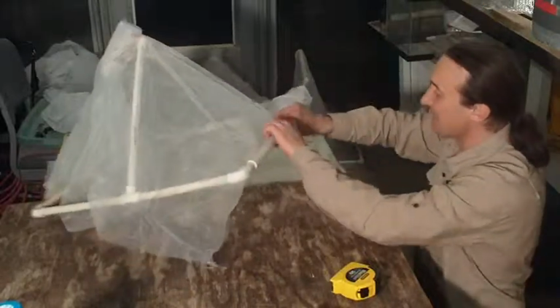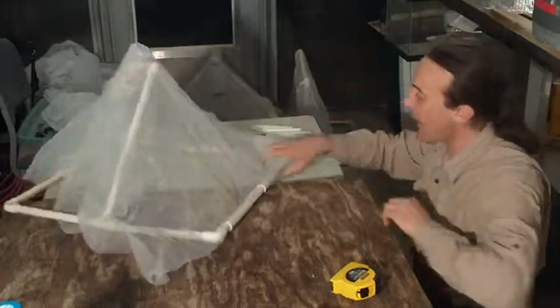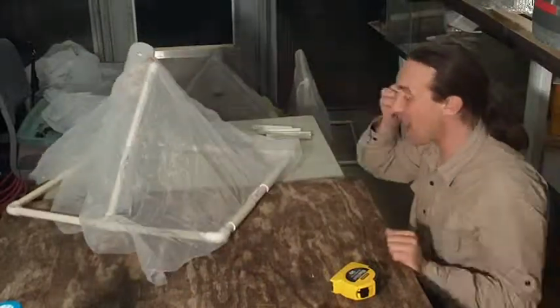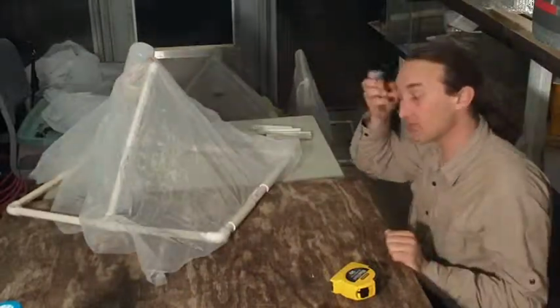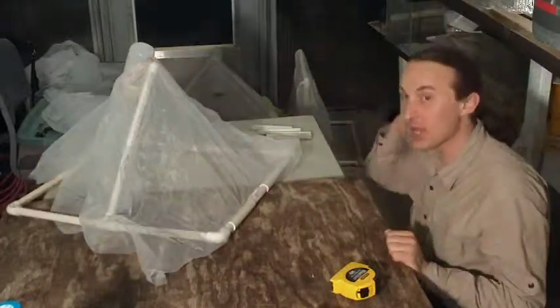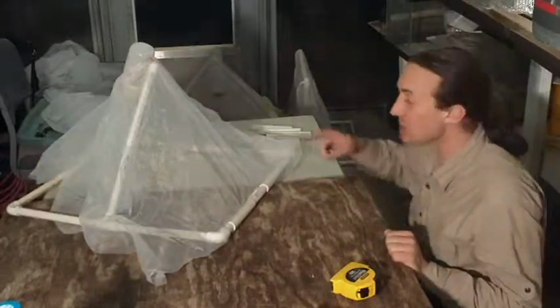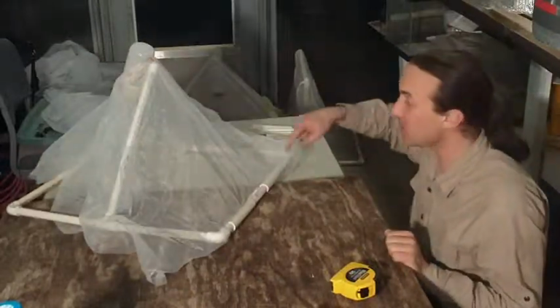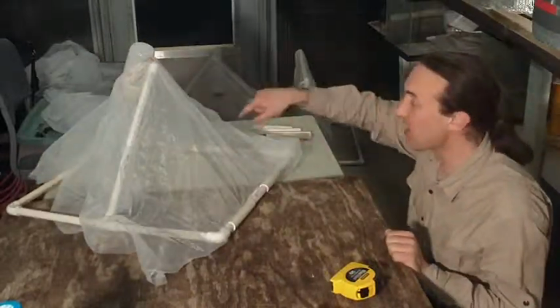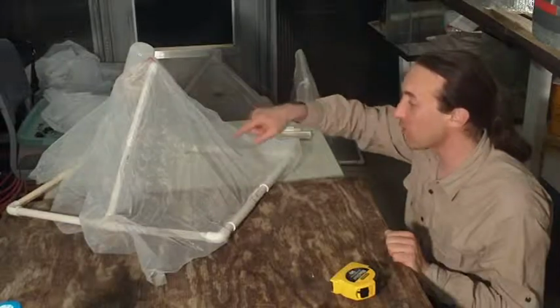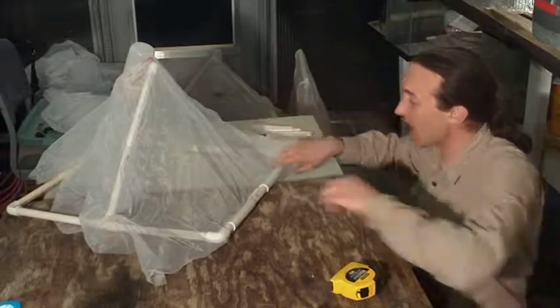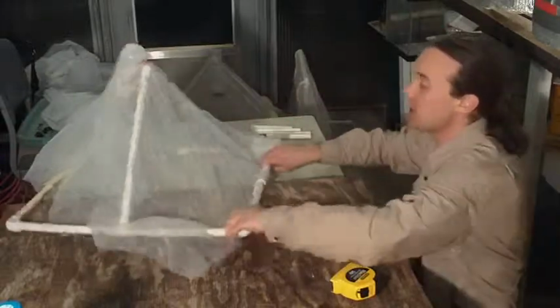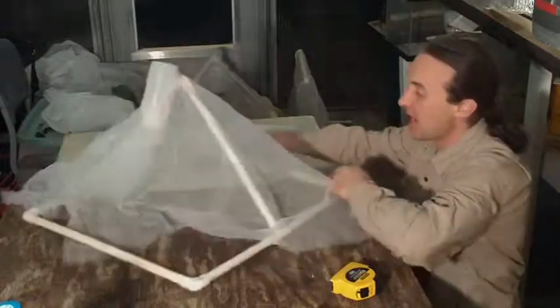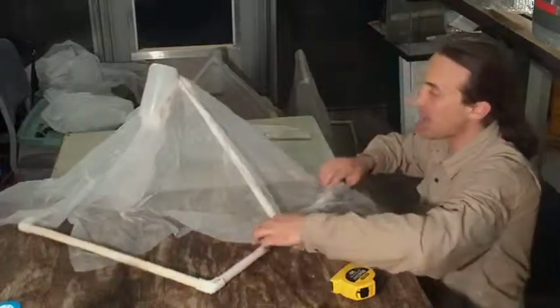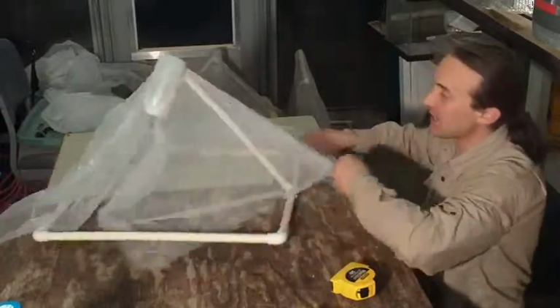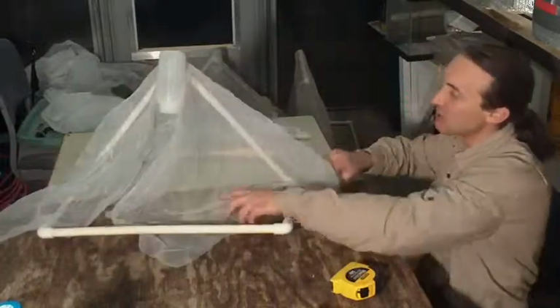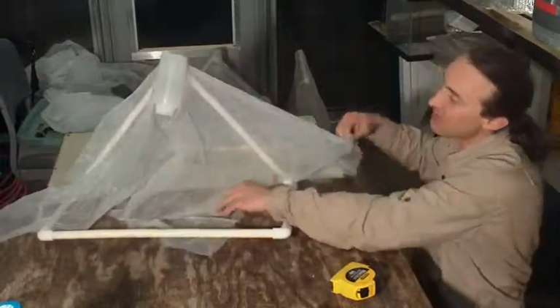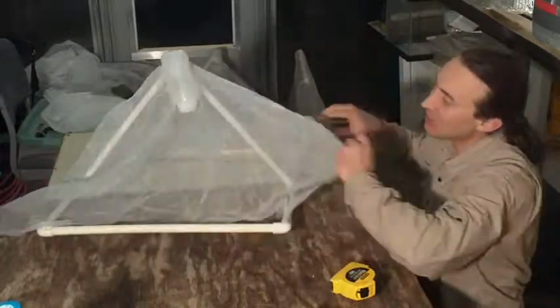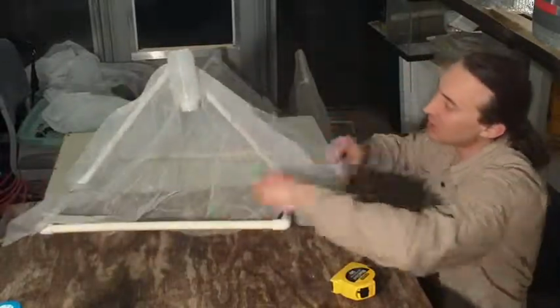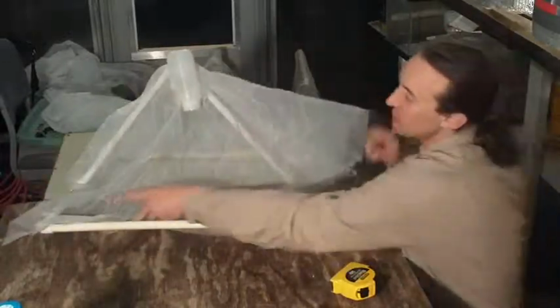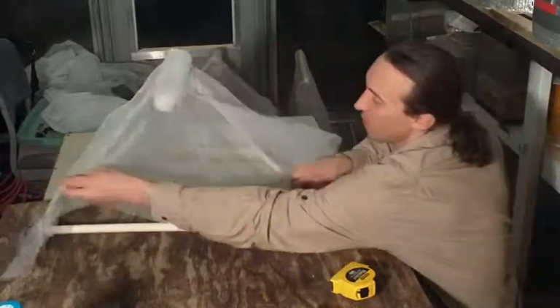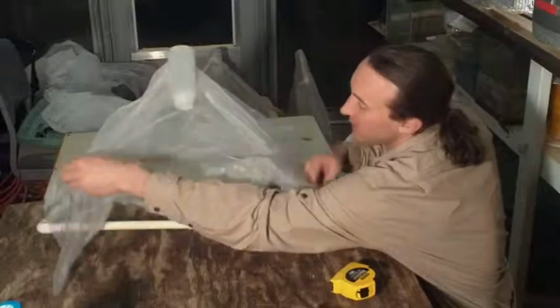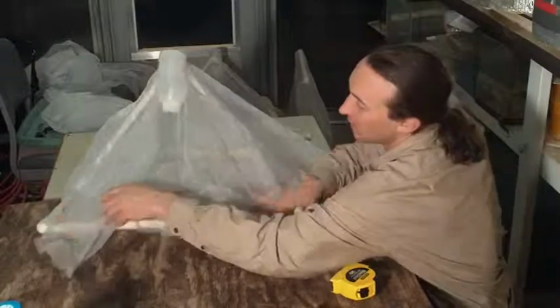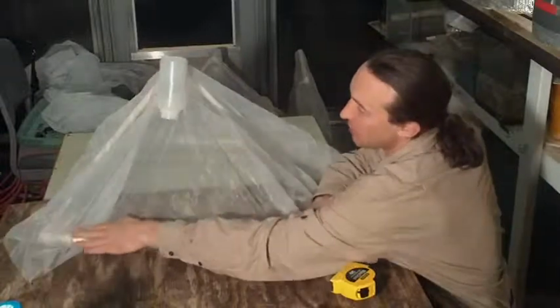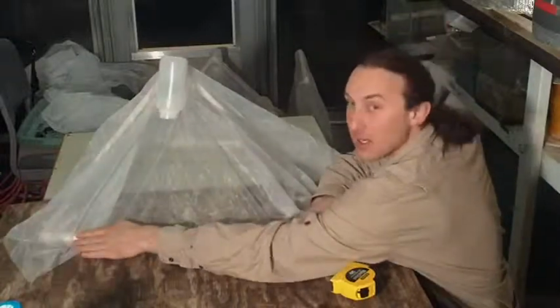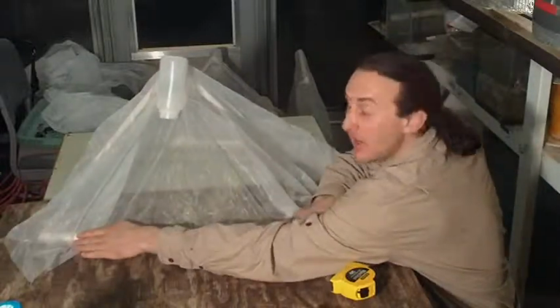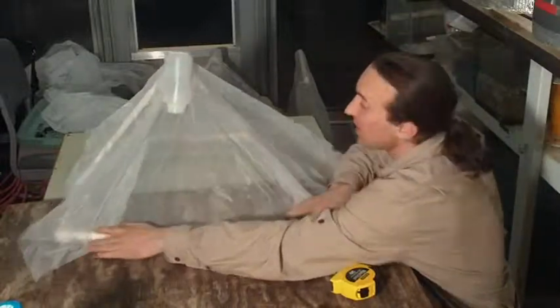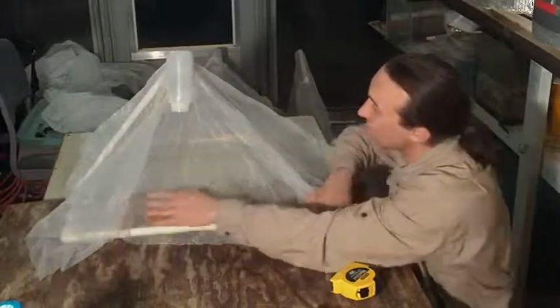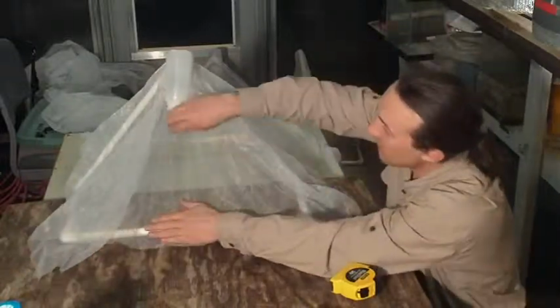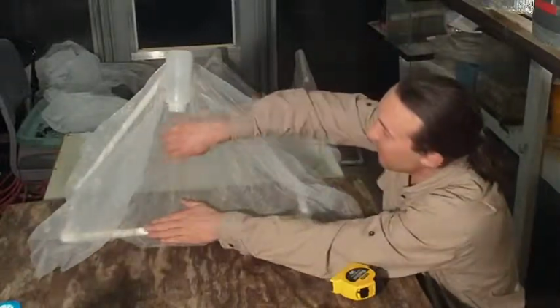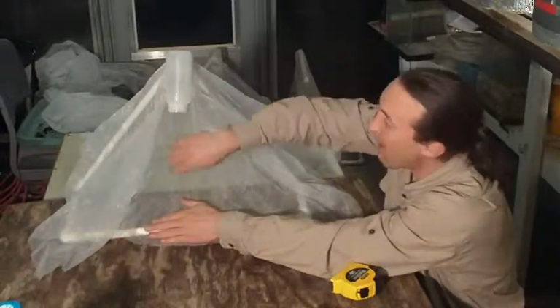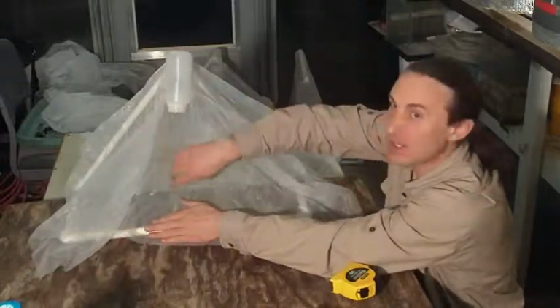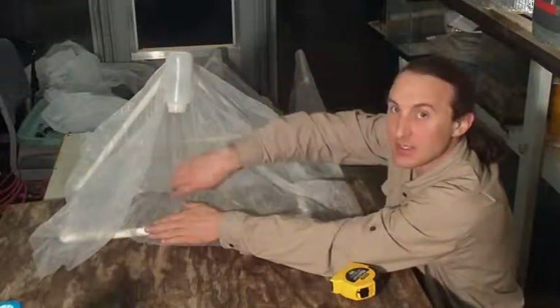I'm going to do that all the way around, and I'm just going to make it a little looser than normal here, because you're still going to have to fit a bottle in this.